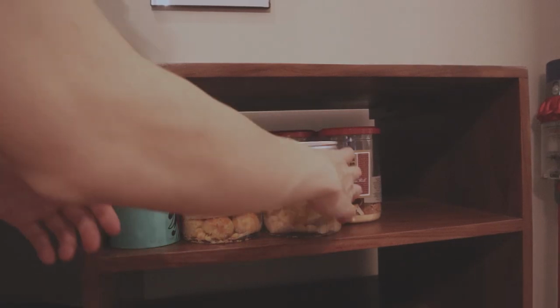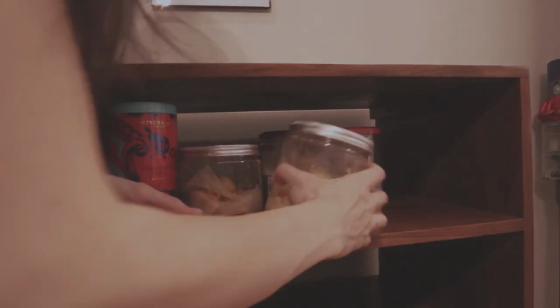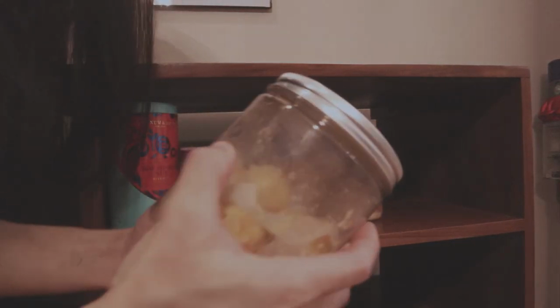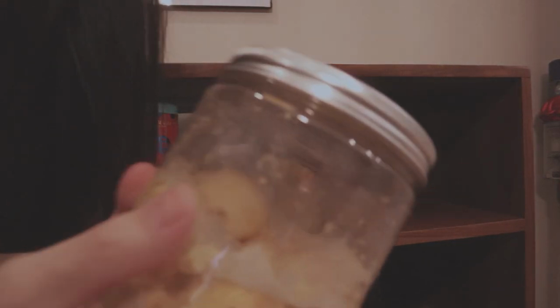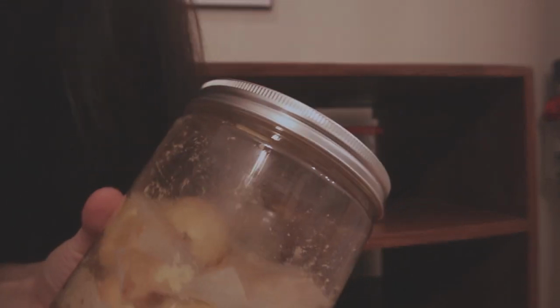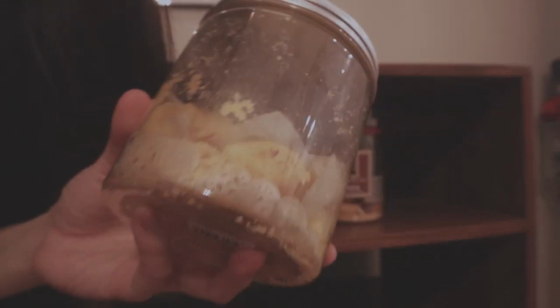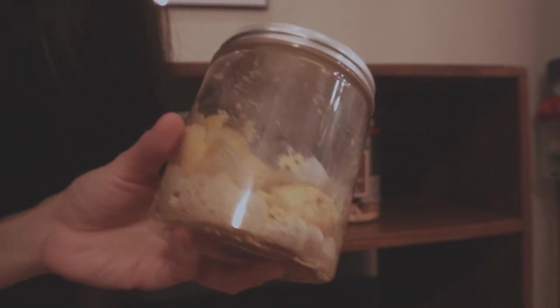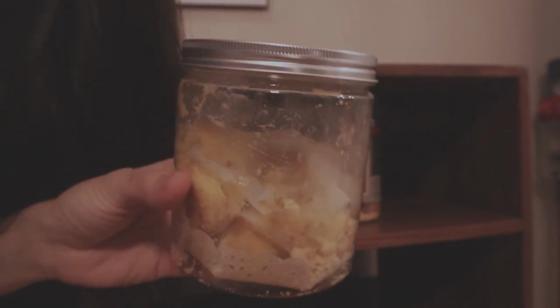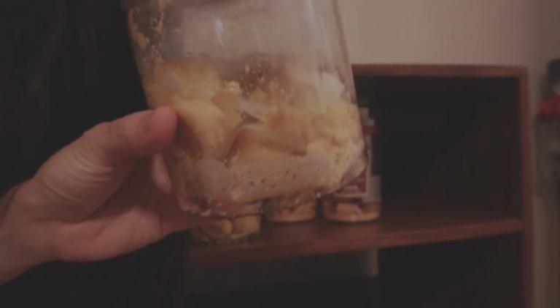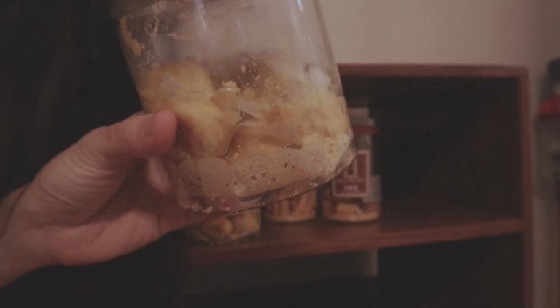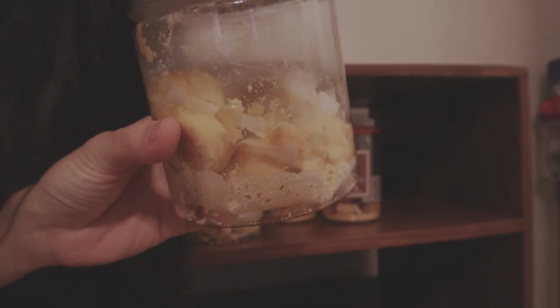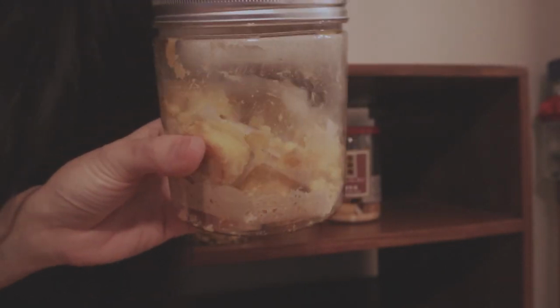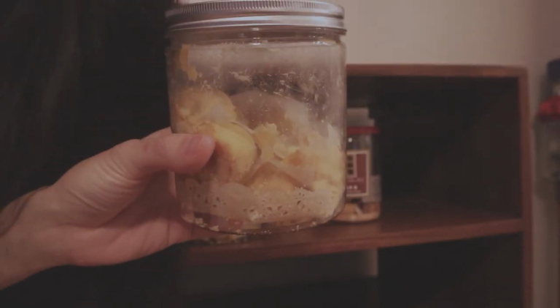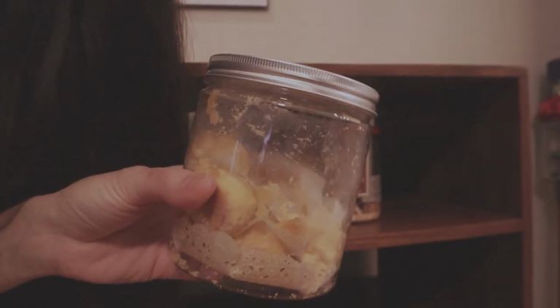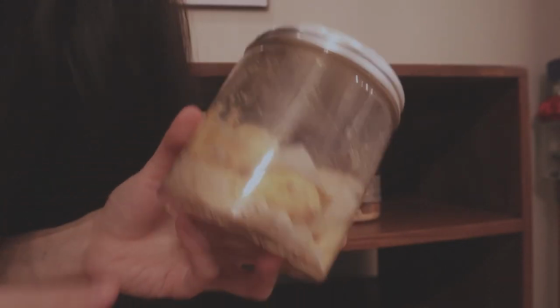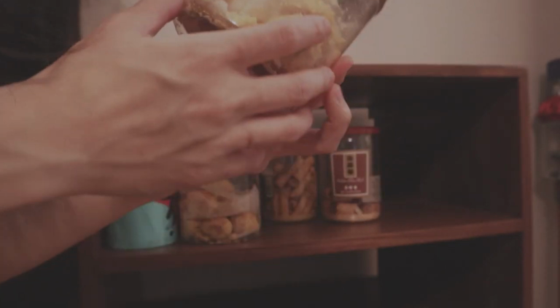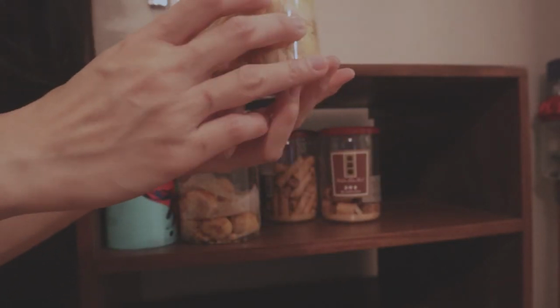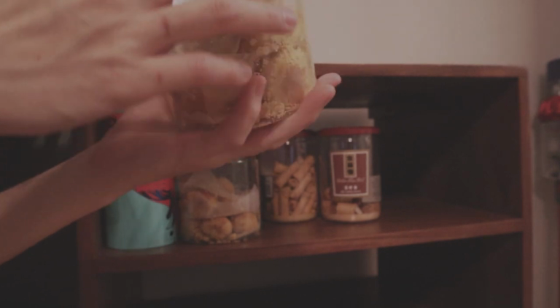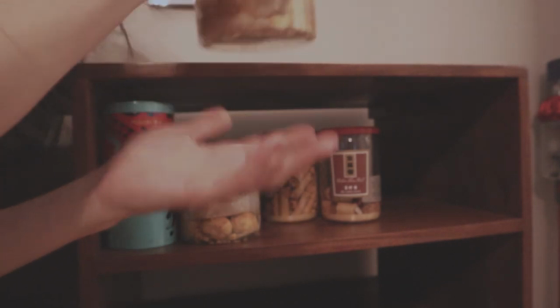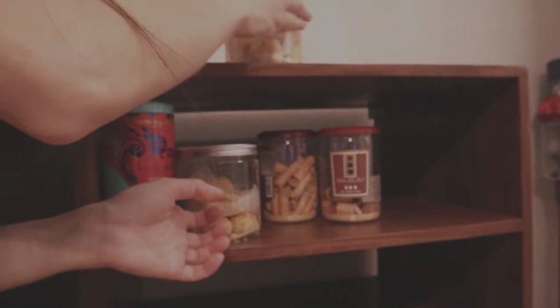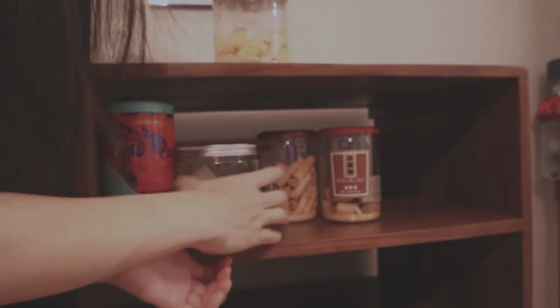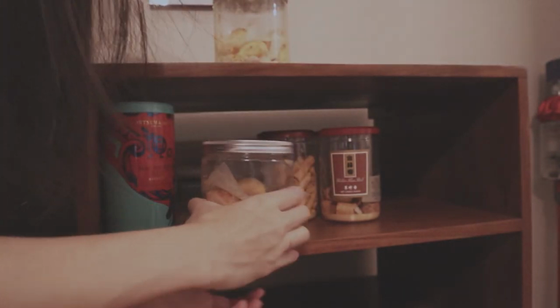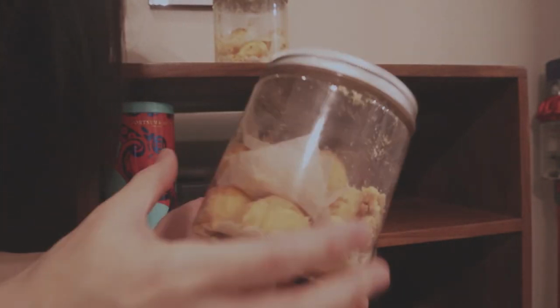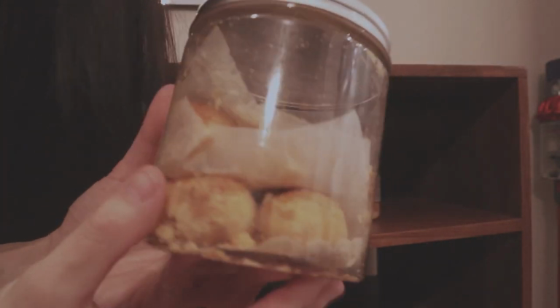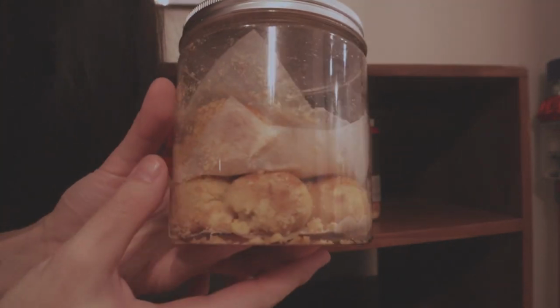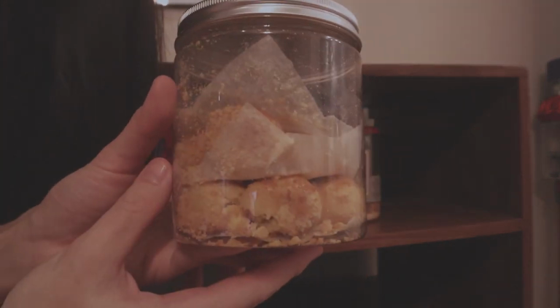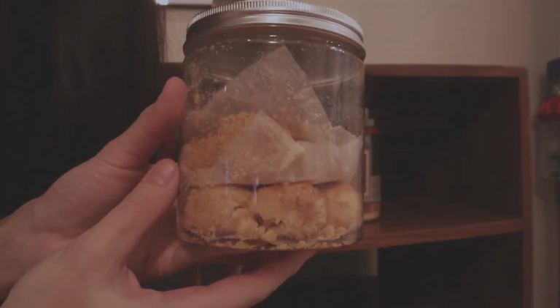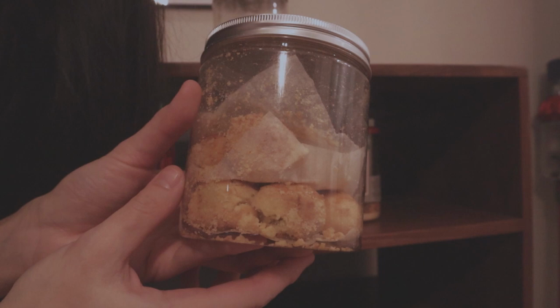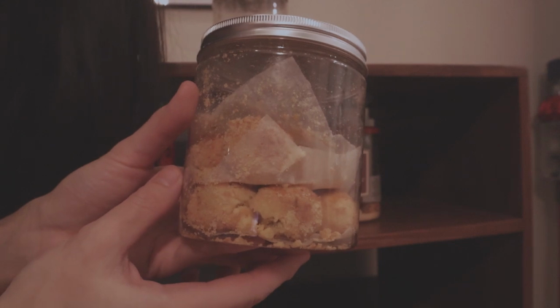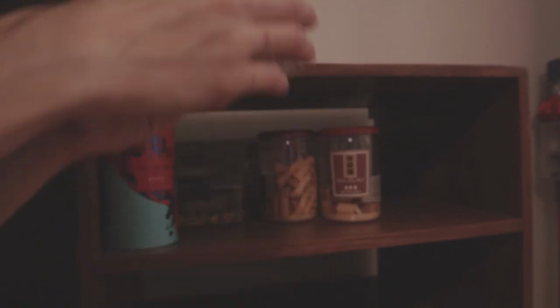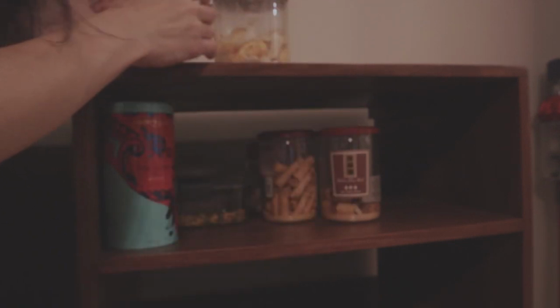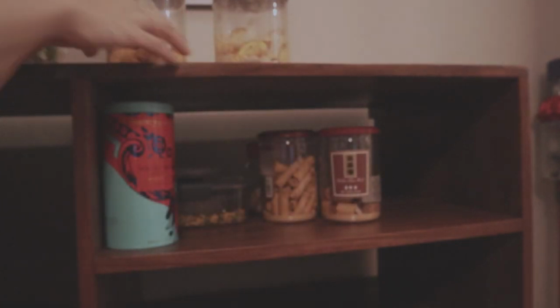Our parents also sent over some cookies from Singapore. It looks a little smashed up here, but we were so happy to have a taste of home. These are pineapple tarts — as you can tell, we have finished more than half of them.